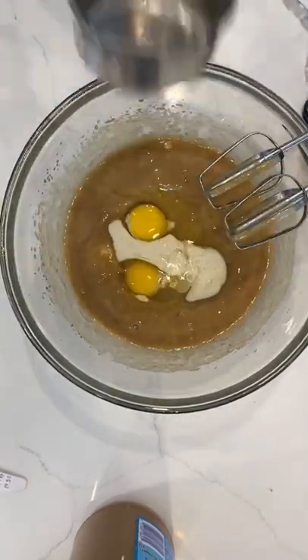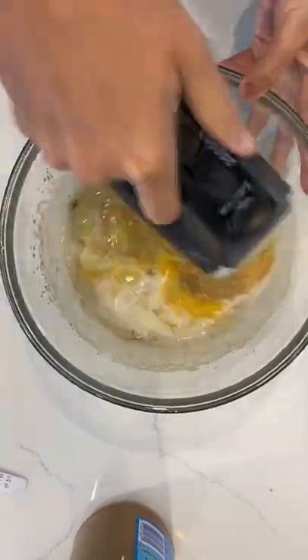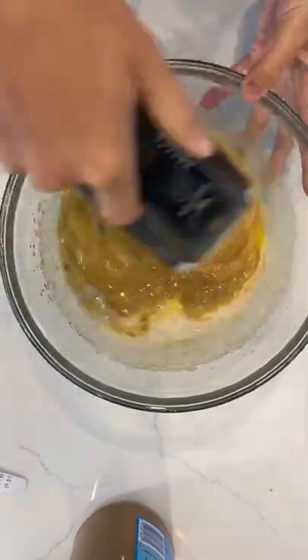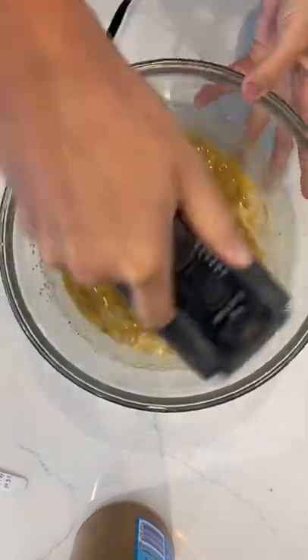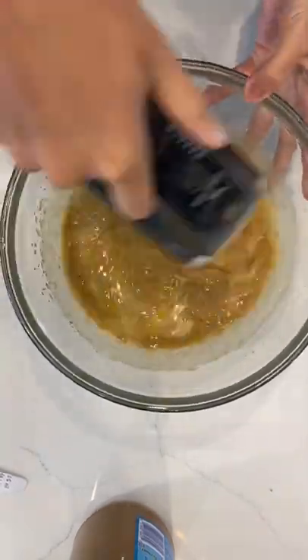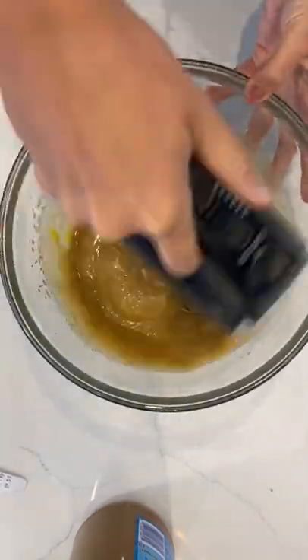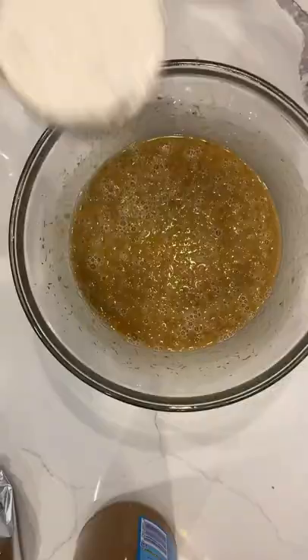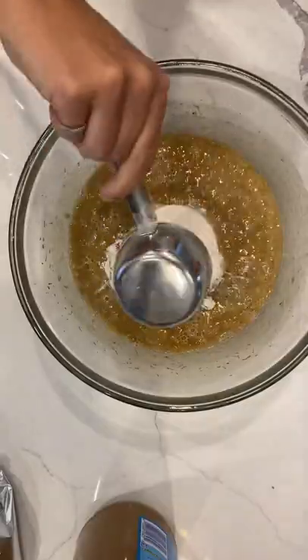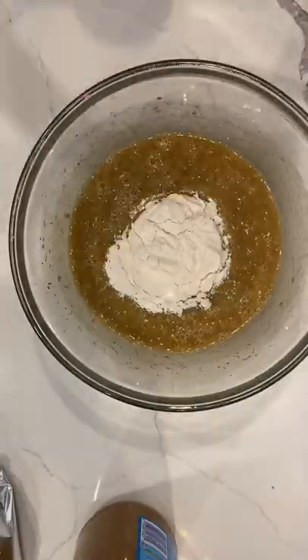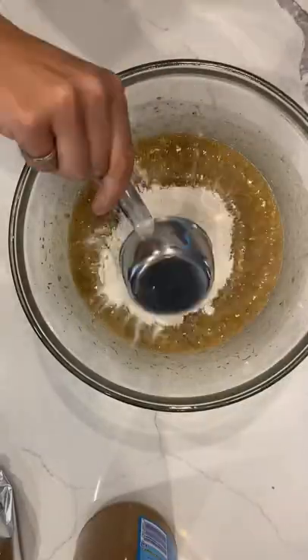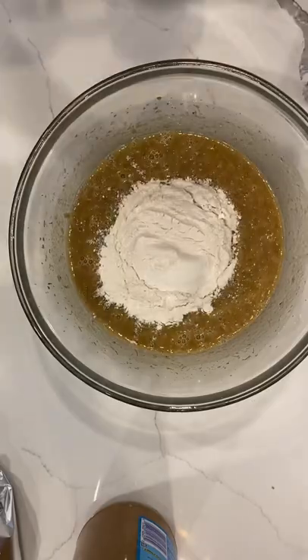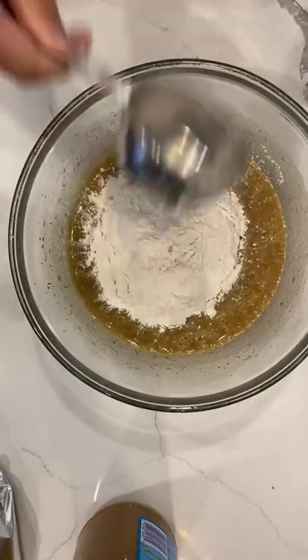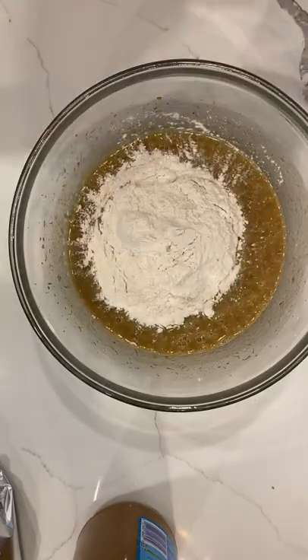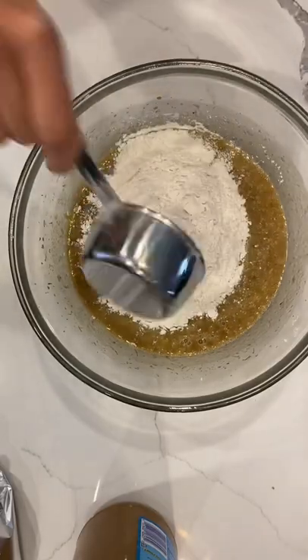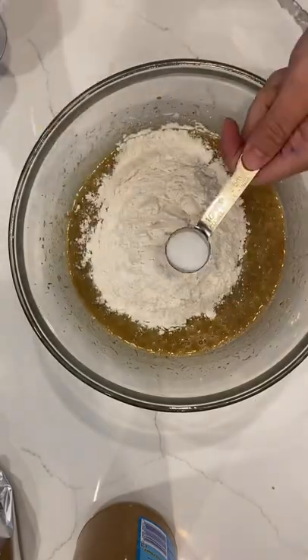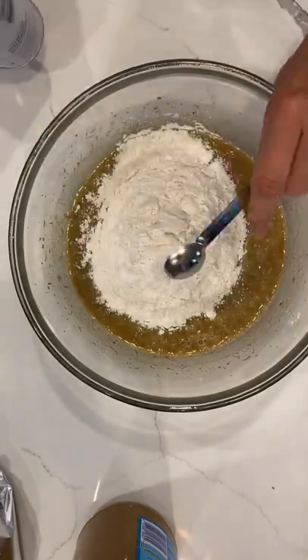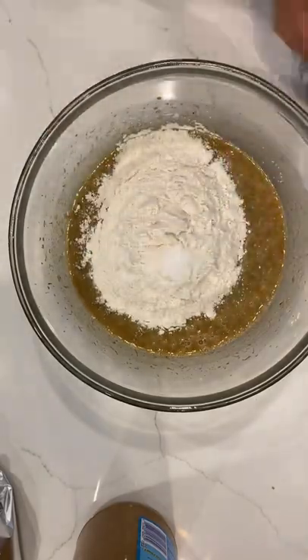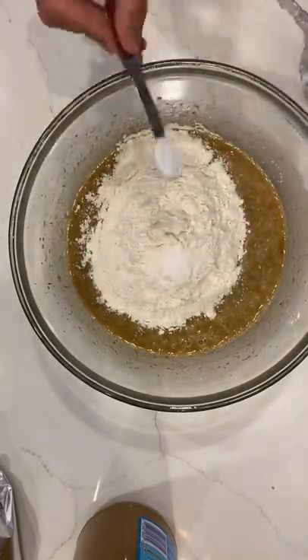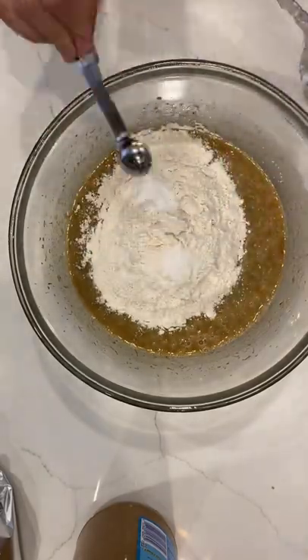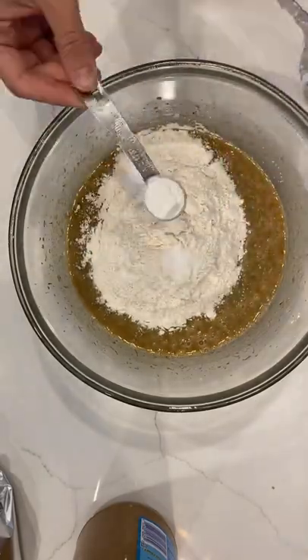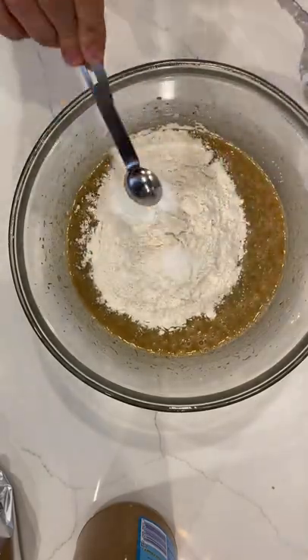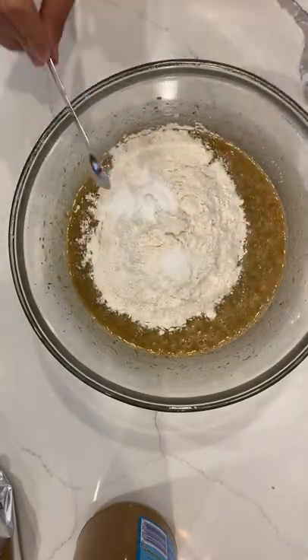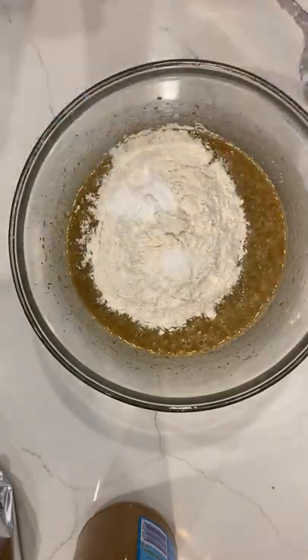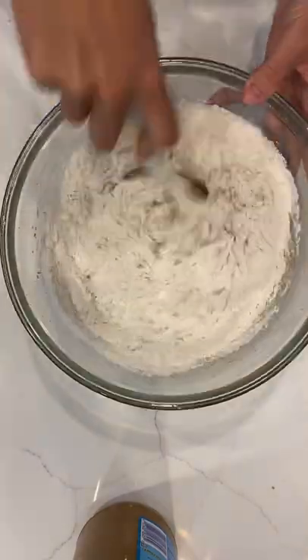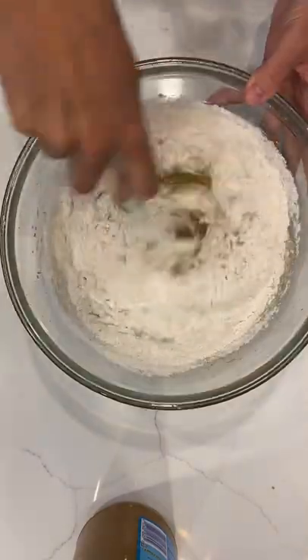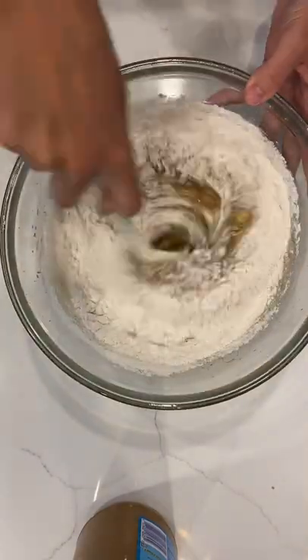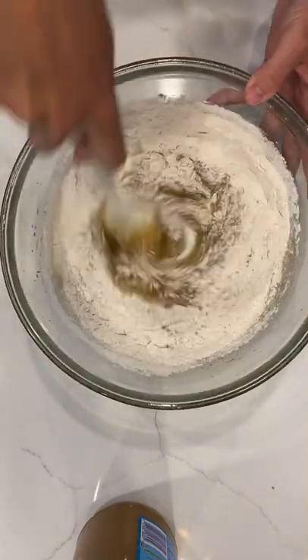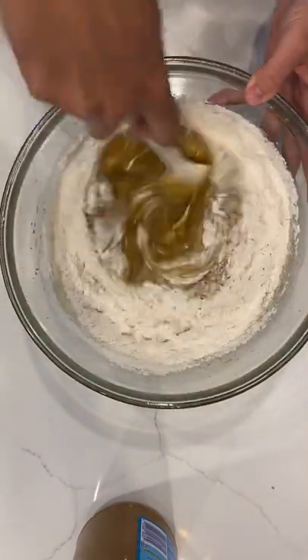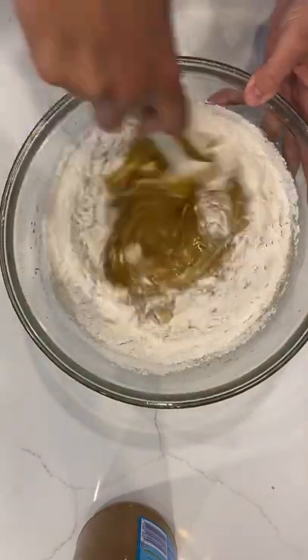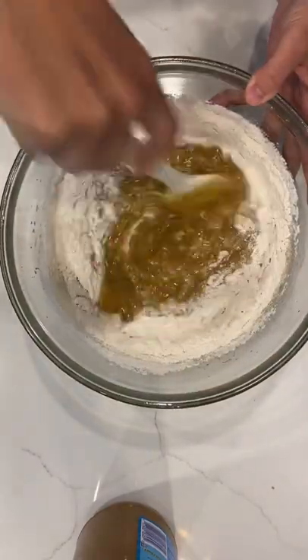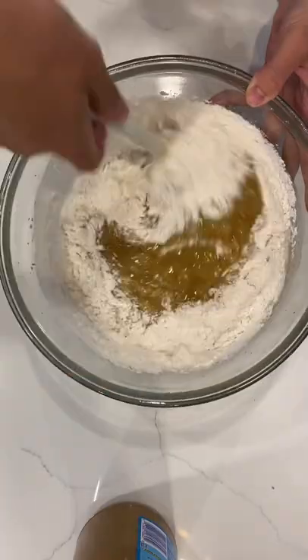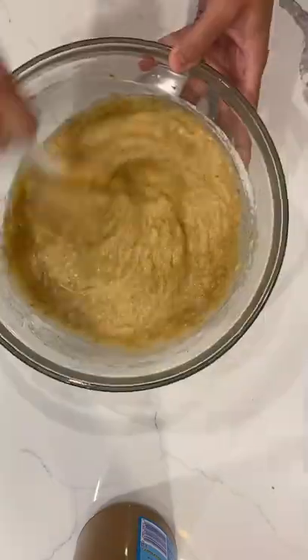It being done in one bowl is really nice because I hate doing dishes. Tyler actually does all the dishes in our house, but it's still nice for me to know that I'm not making as much of a mess for him to deal with.